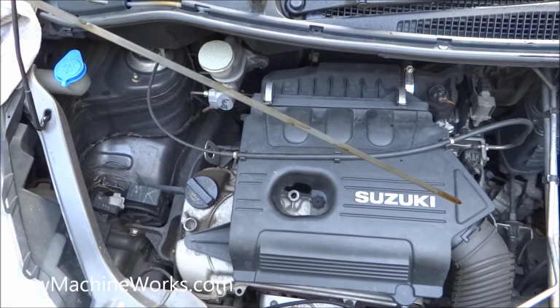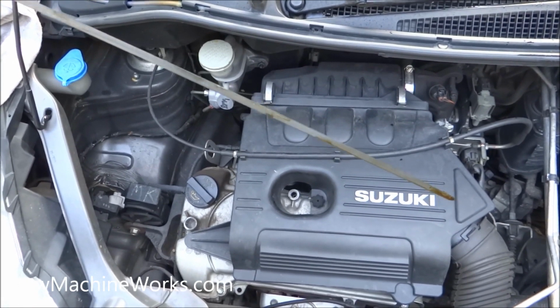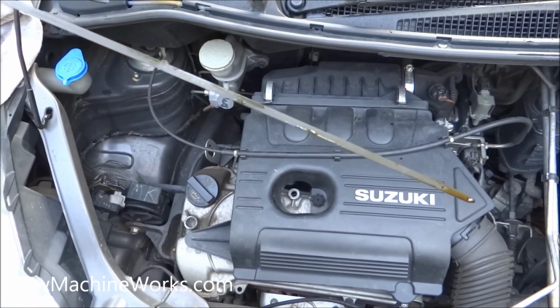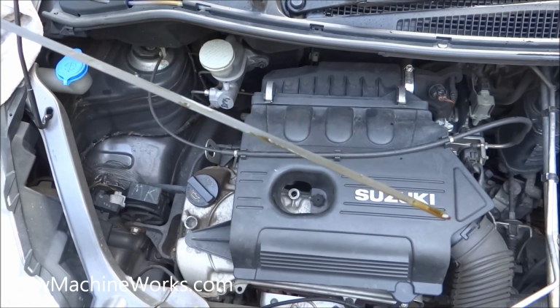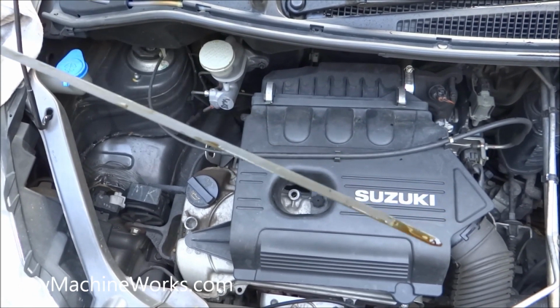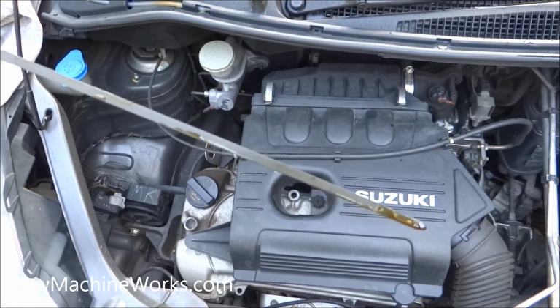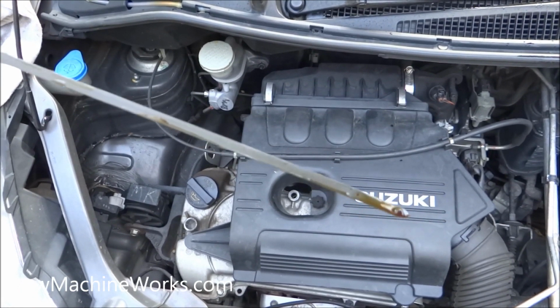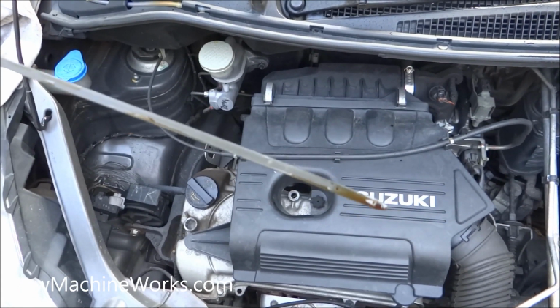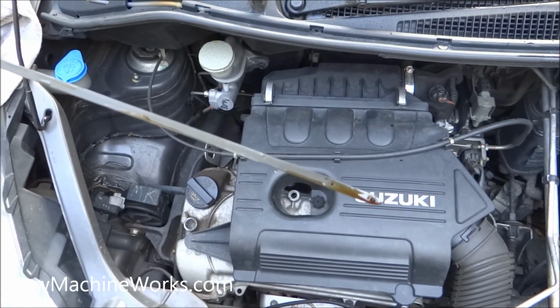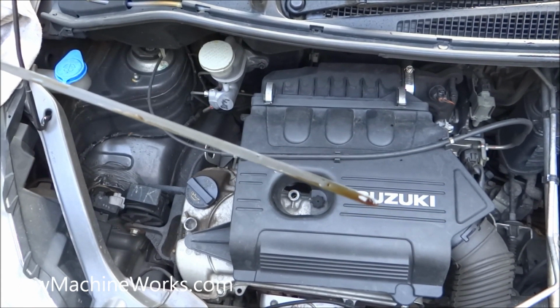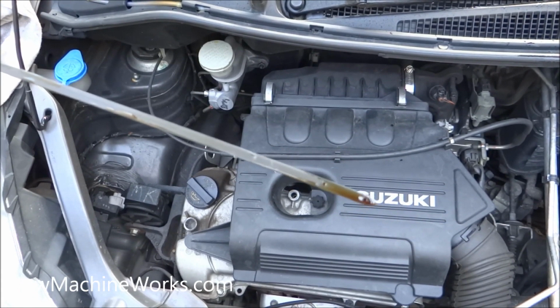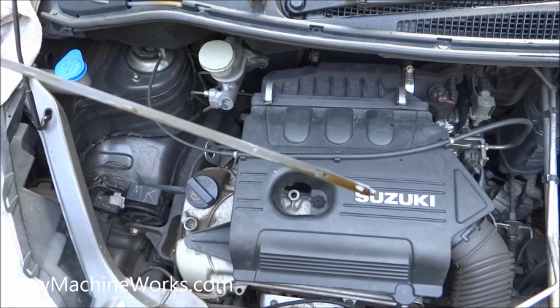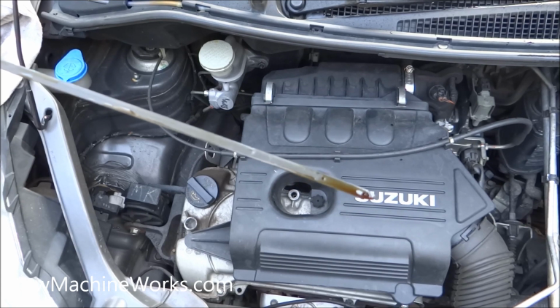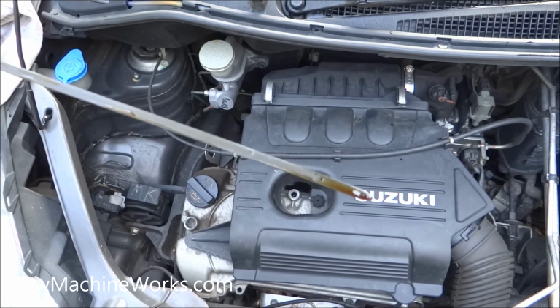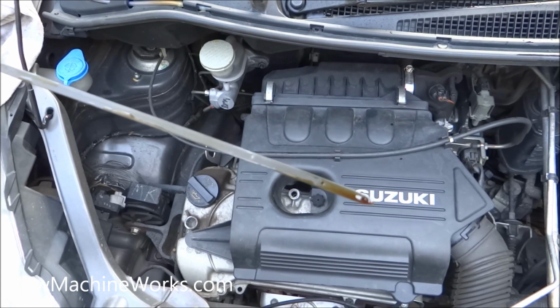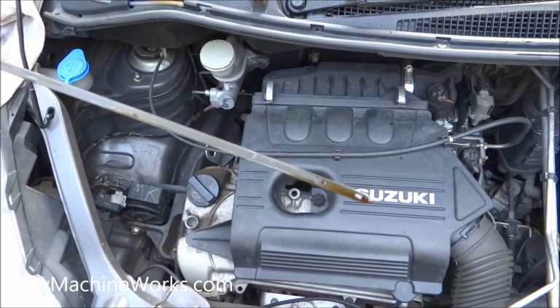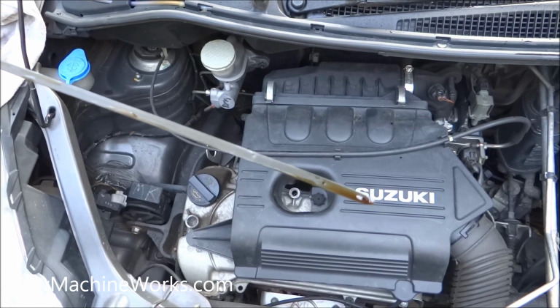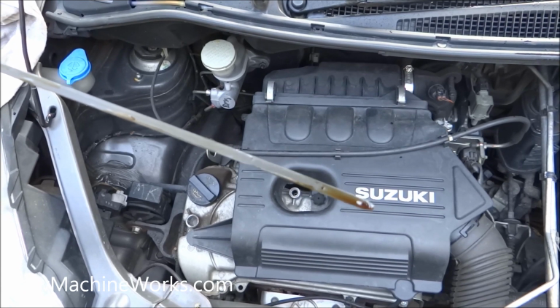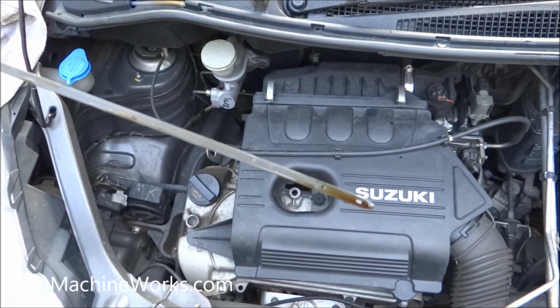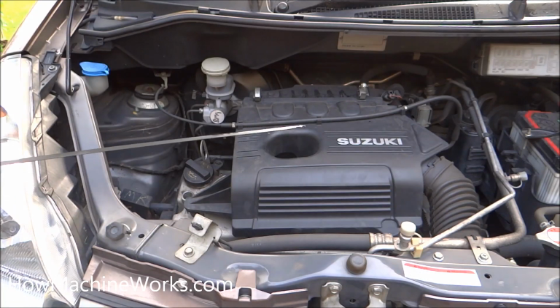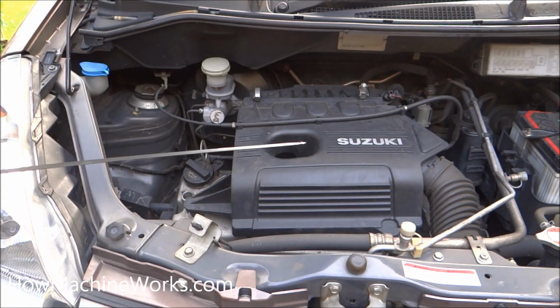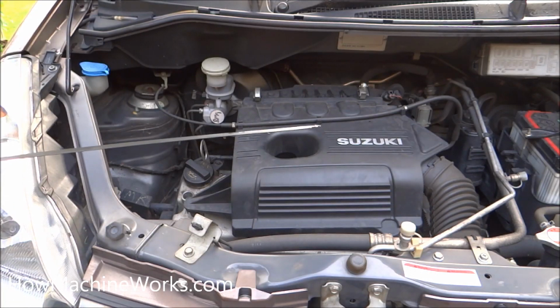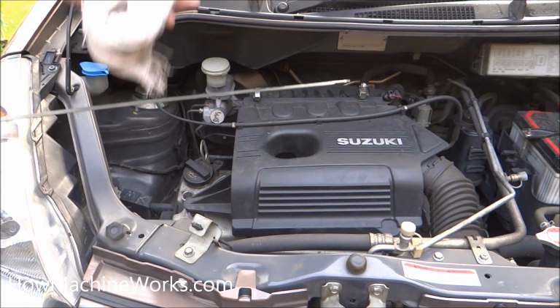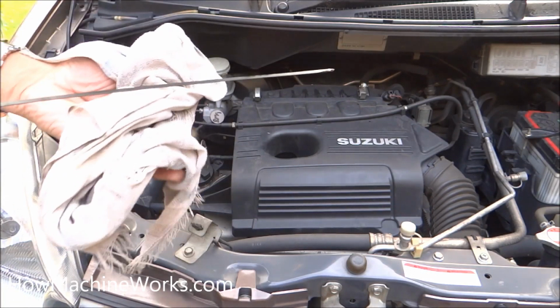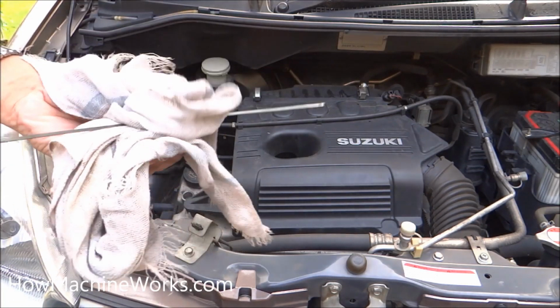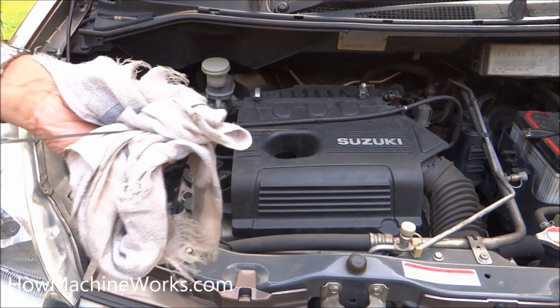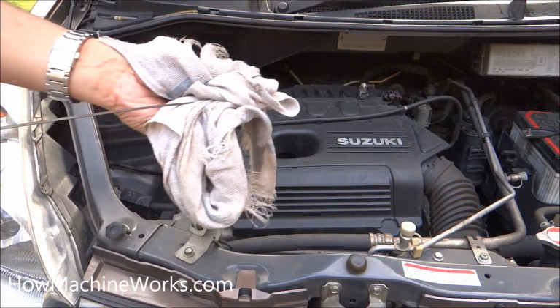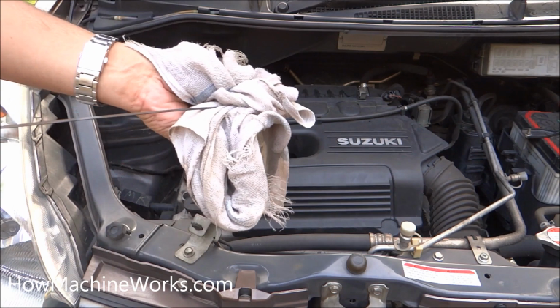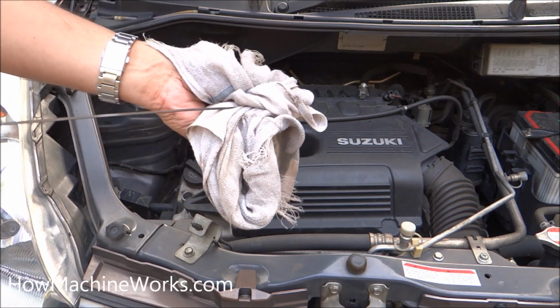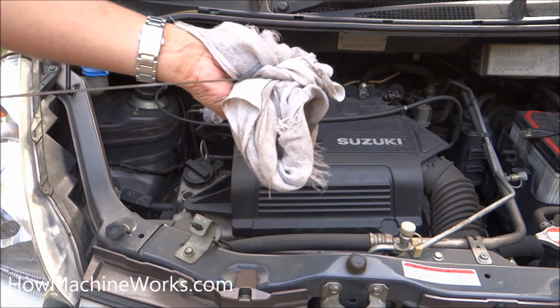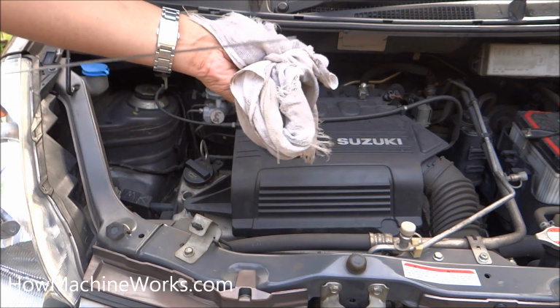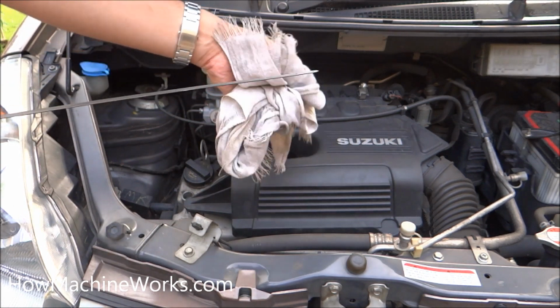You can see the engine oil on the dipstick, but that doesn't show the exact level because the vehicle was in motion. So we need to rub it off, clear it, insert it again, and then check the engine oil level.